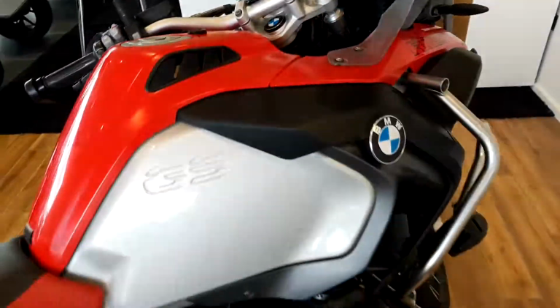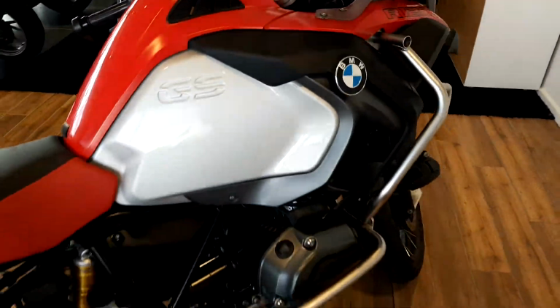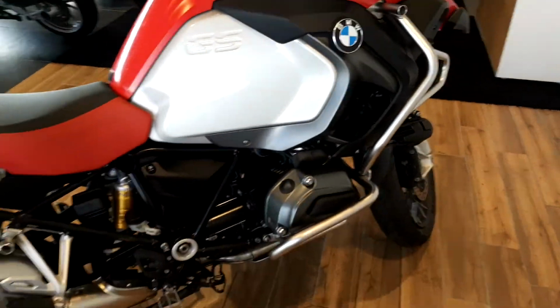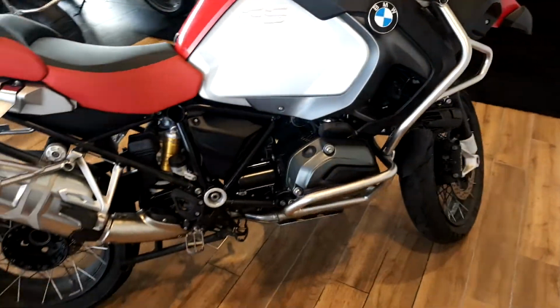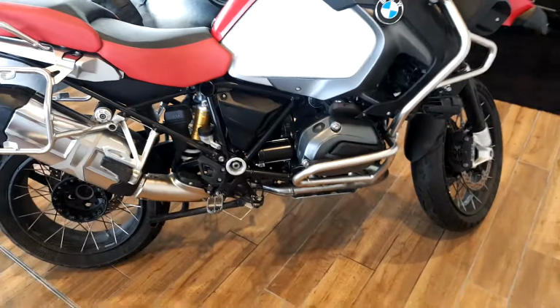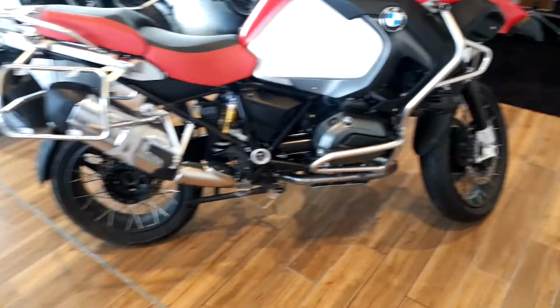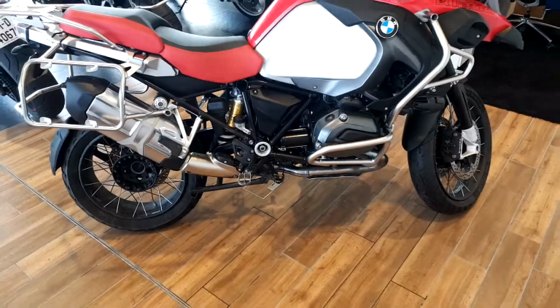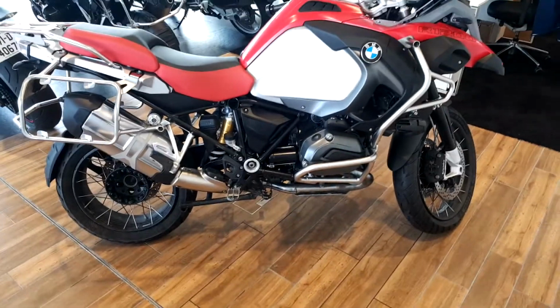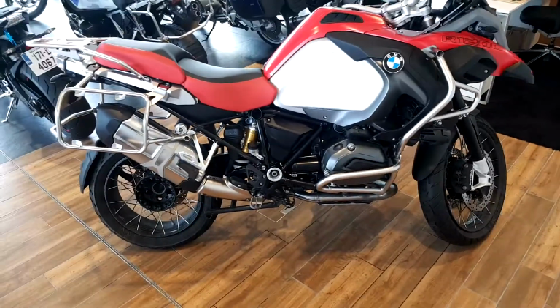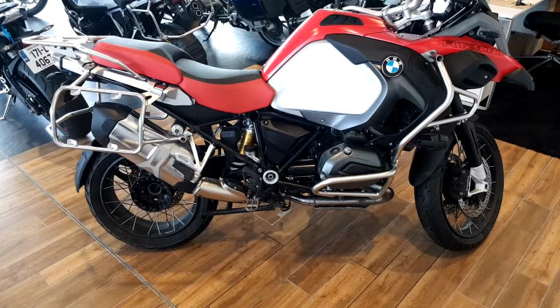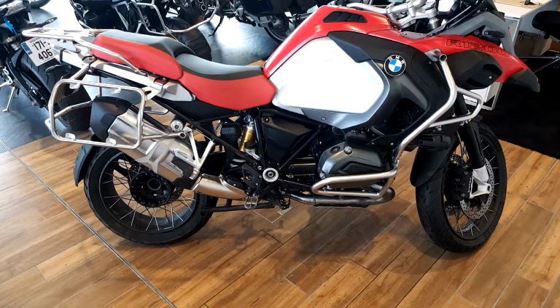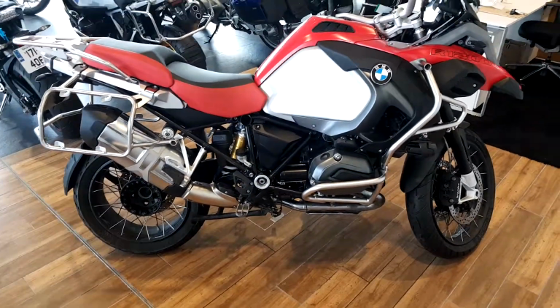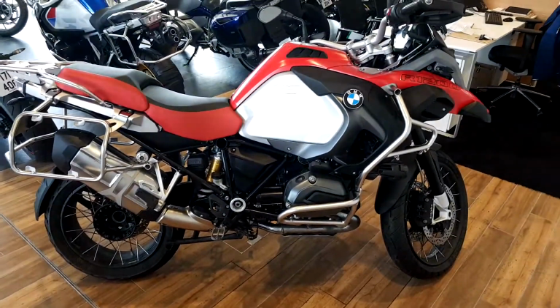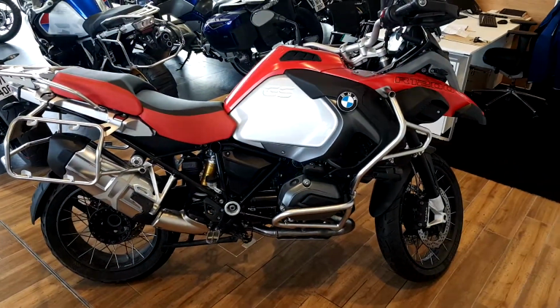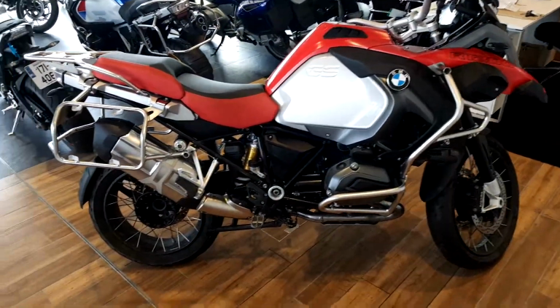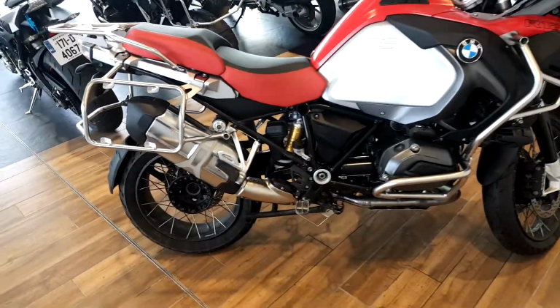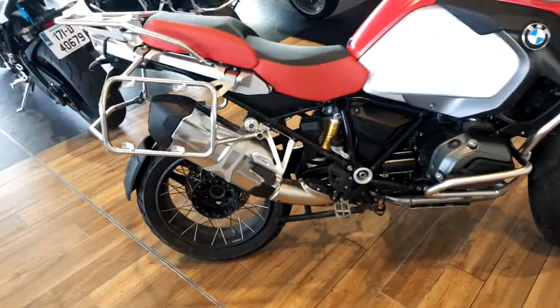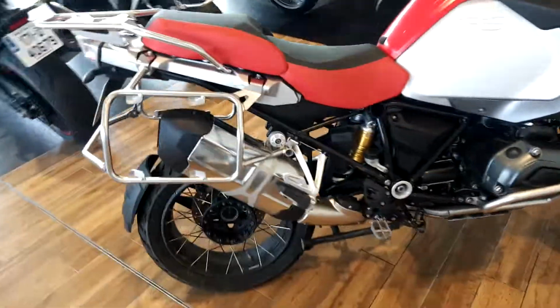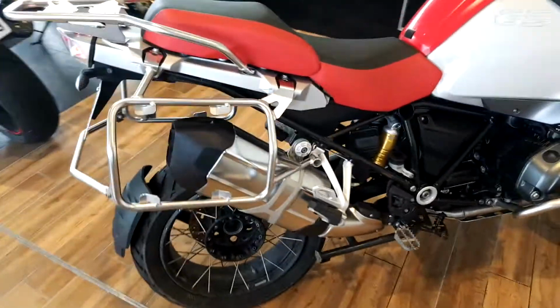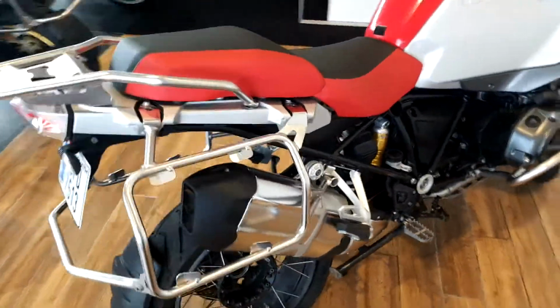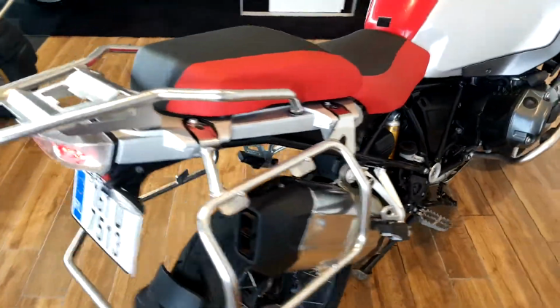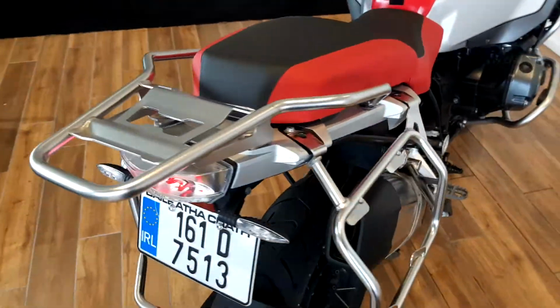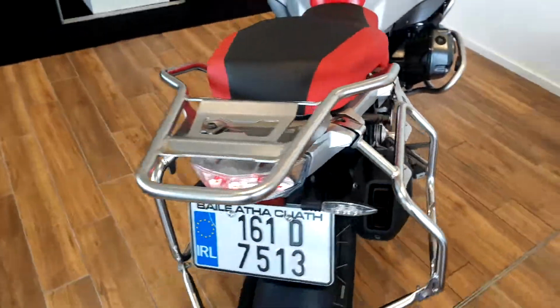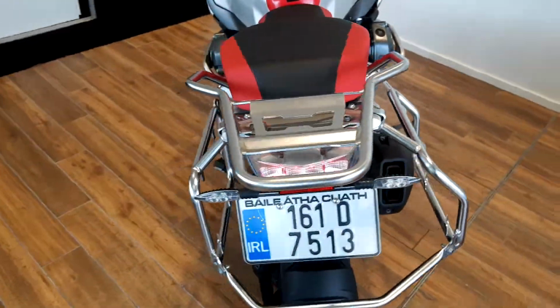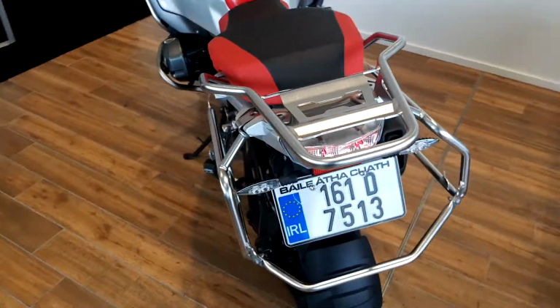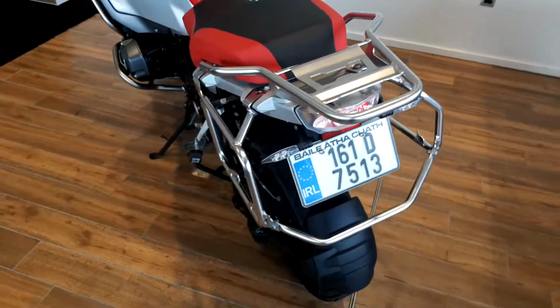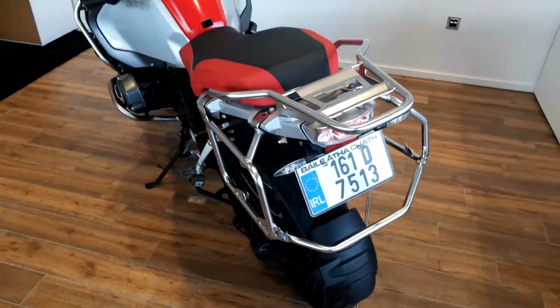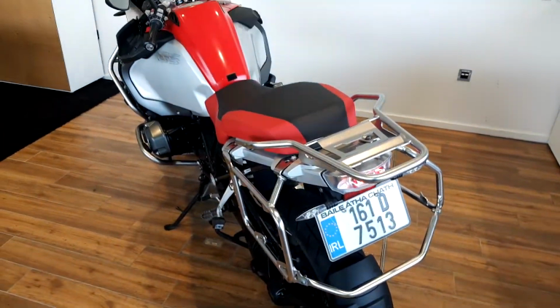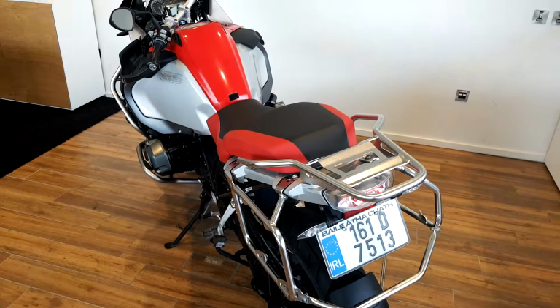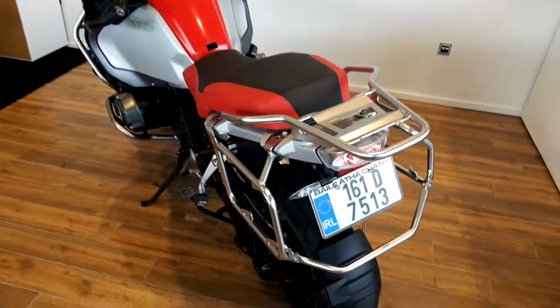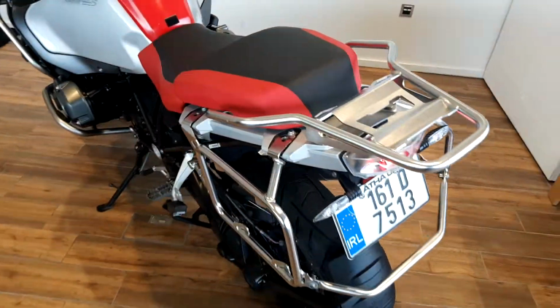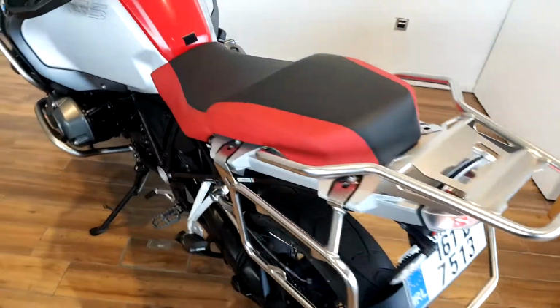If you have any questions or would like to know more about the bike, give myself a call. I'm Tom on 018647777. The bike will be sold with a full BMW service history with ourselves and a 12 month warranty.